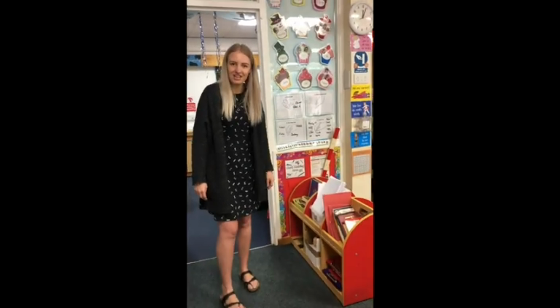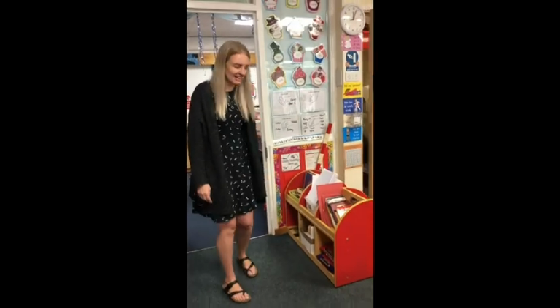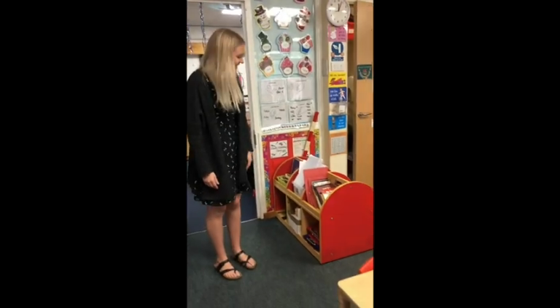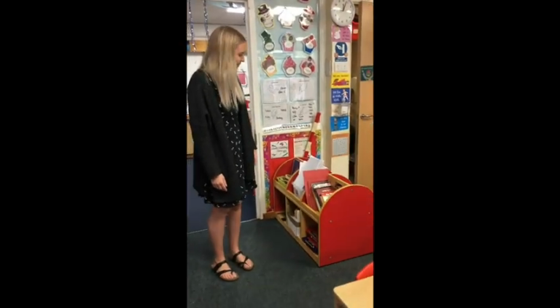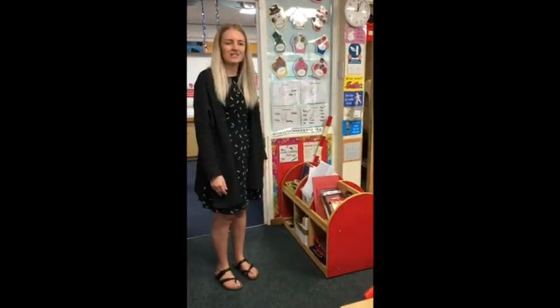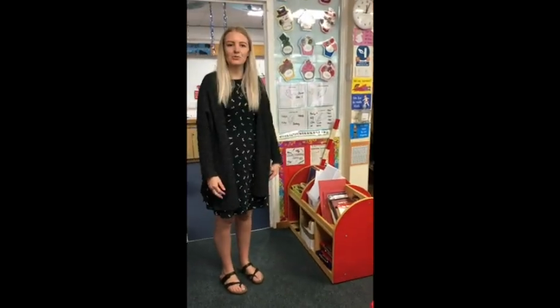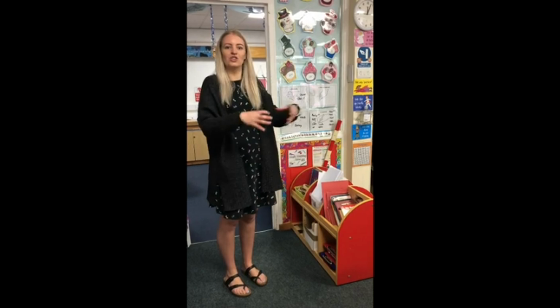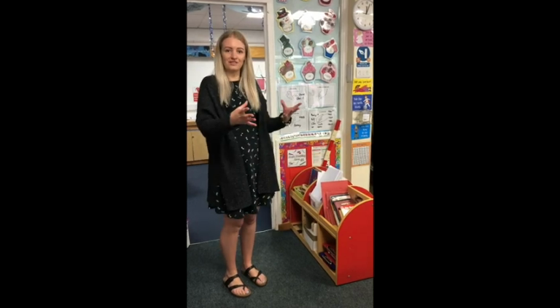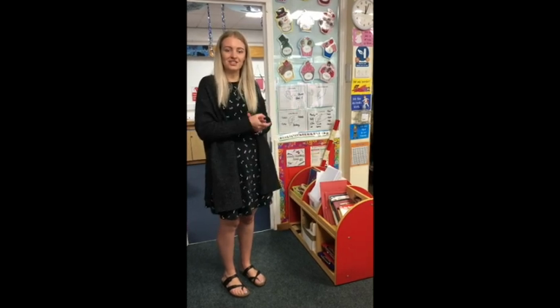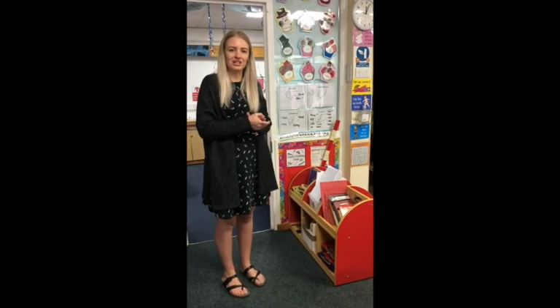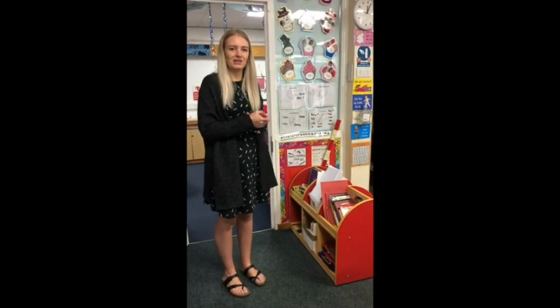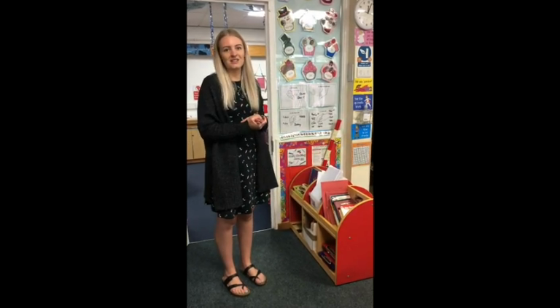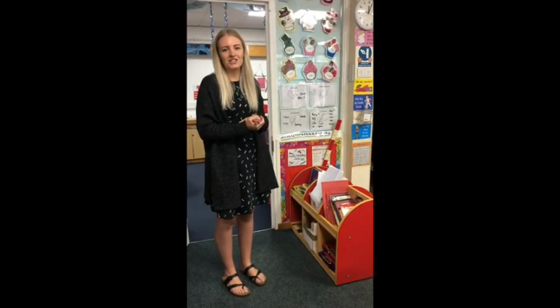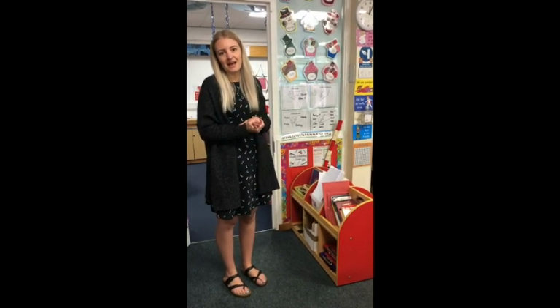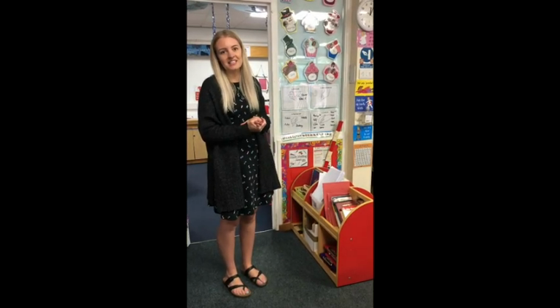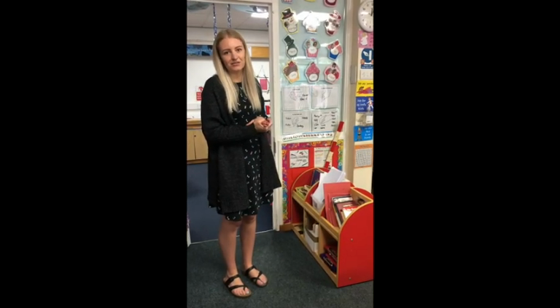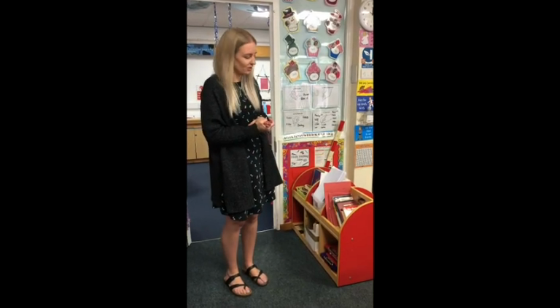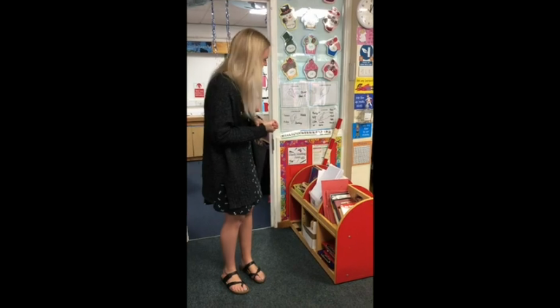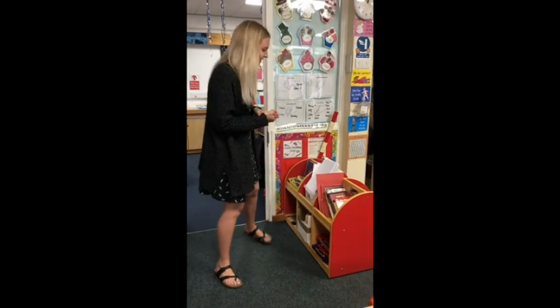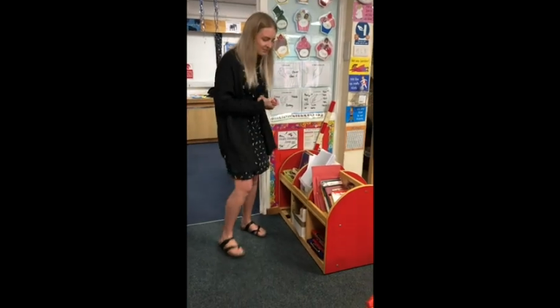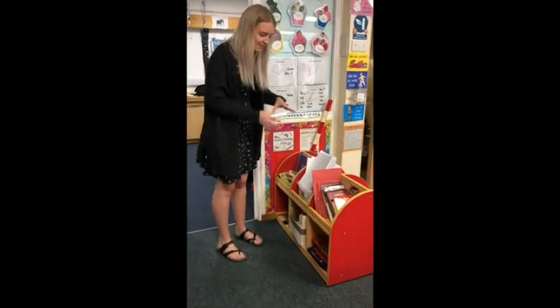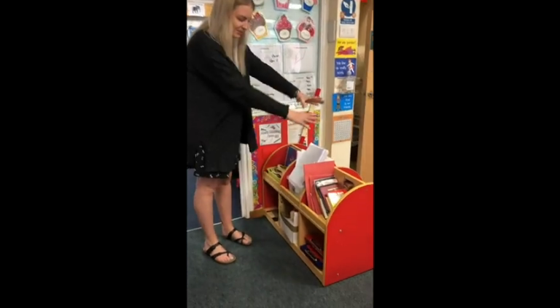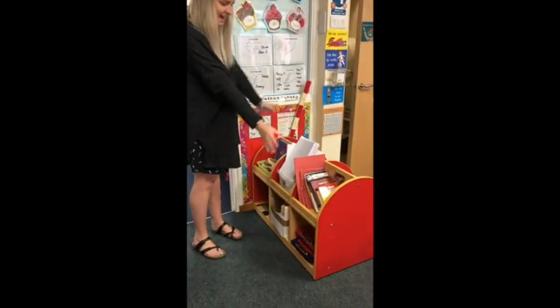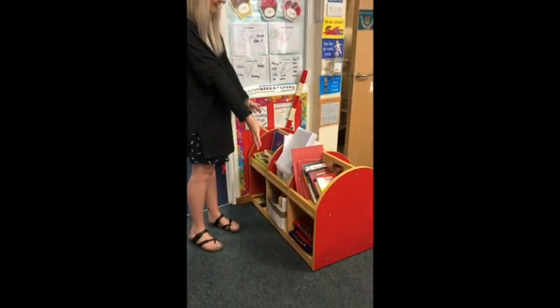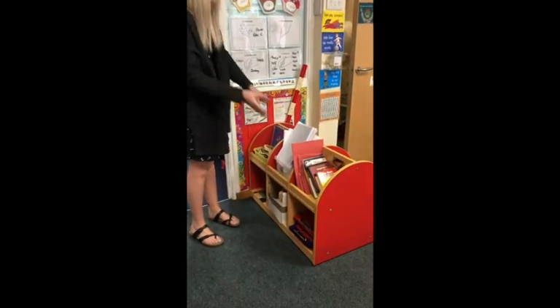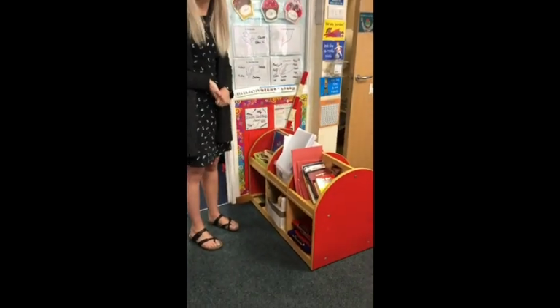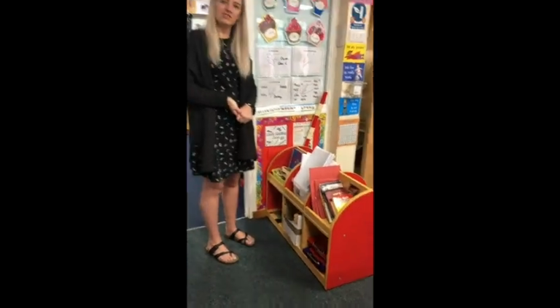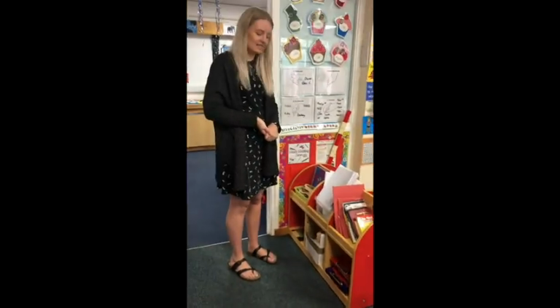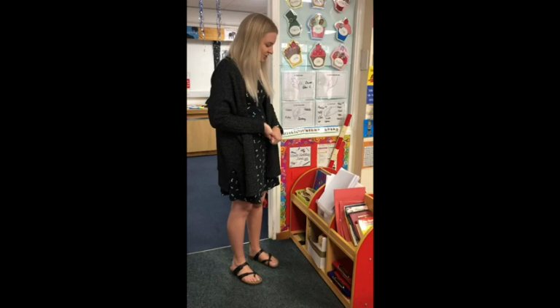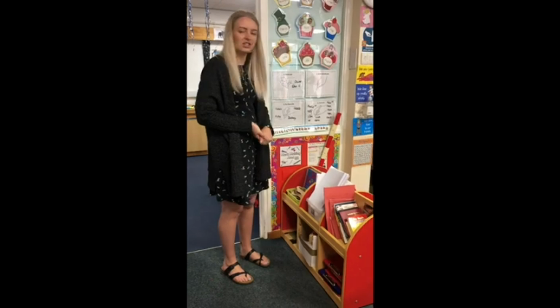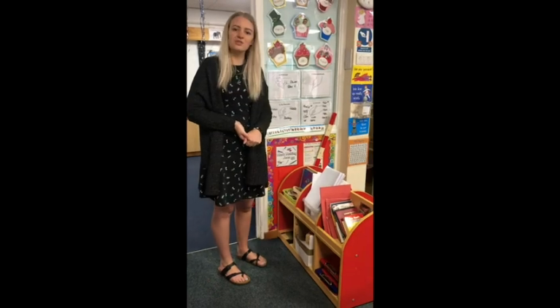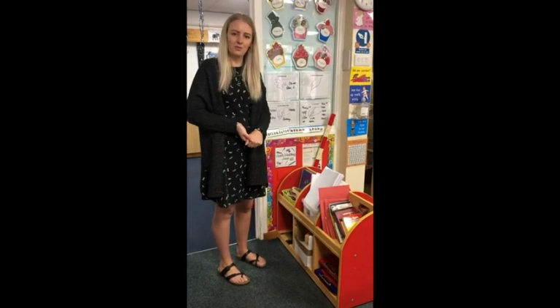When you've hung up your coat and your bag you can come into the classroom and choose your learning. We don't set up lots and lots of things for the children because we like them to learn to be independent and to self-resource. So around the classroom you'll see lots of different areas with lots of different resources where the children can choose what they want.